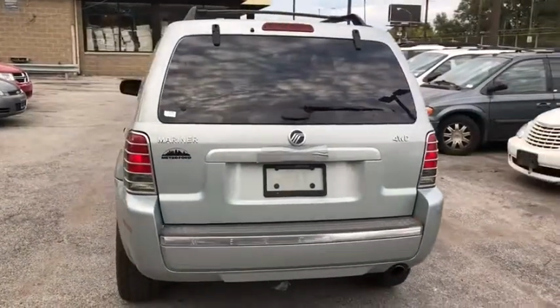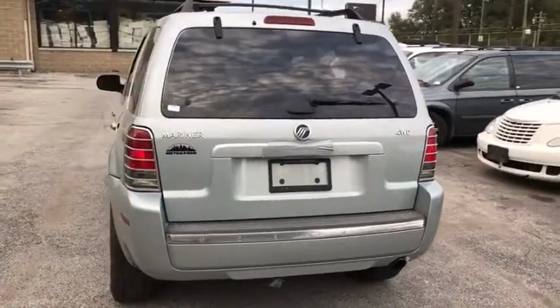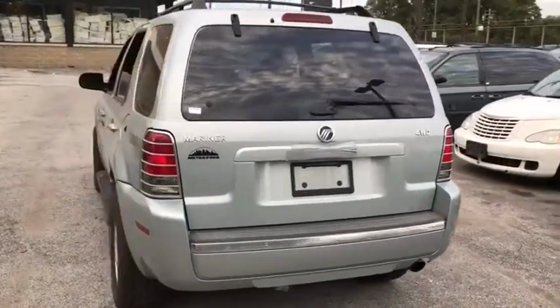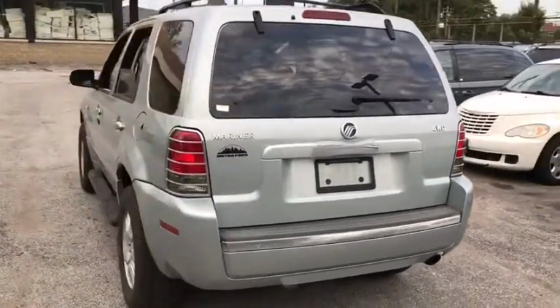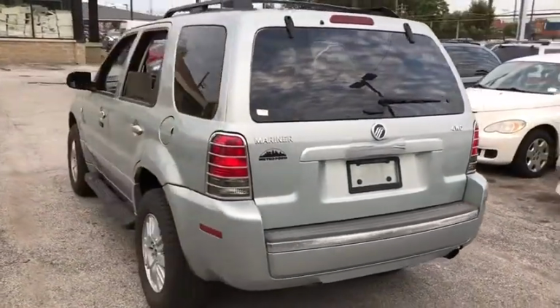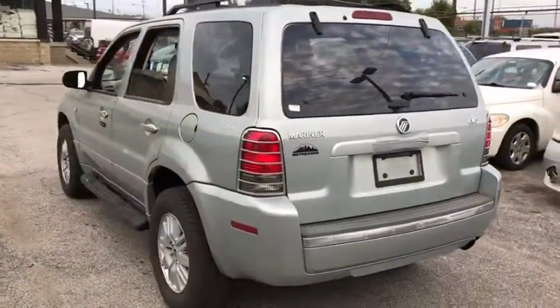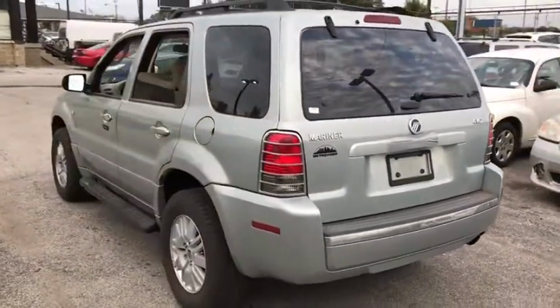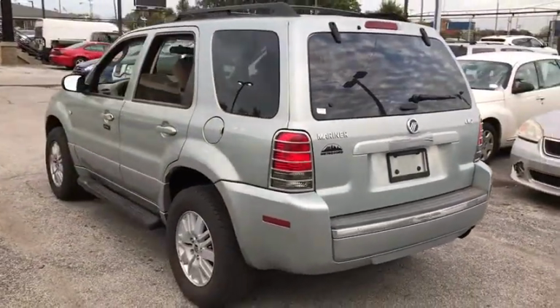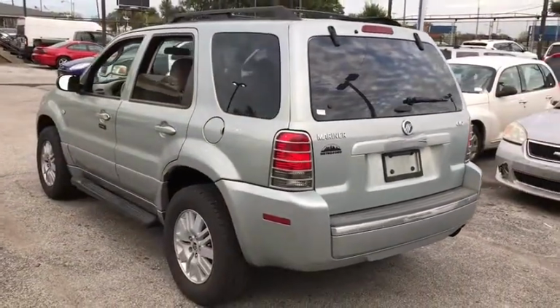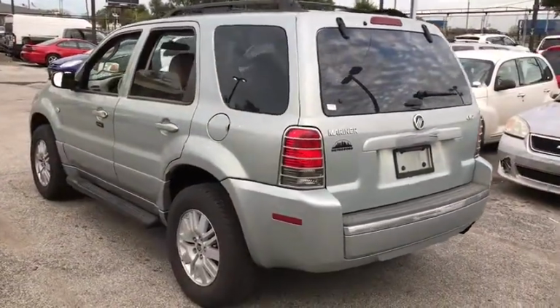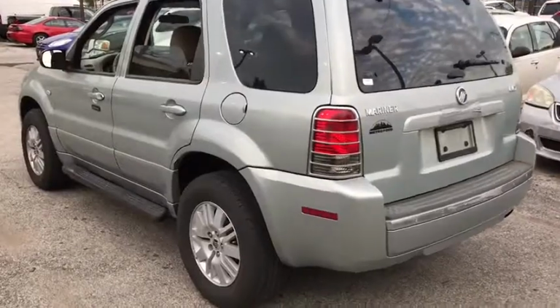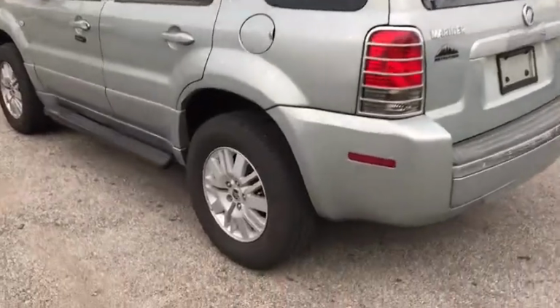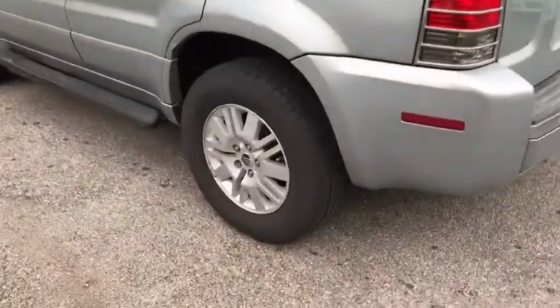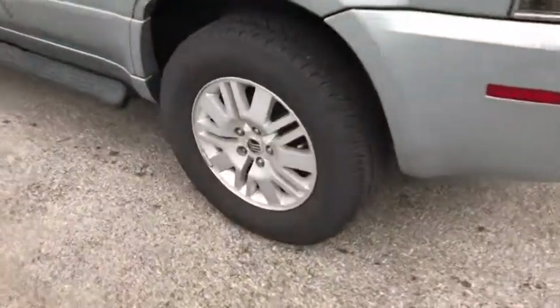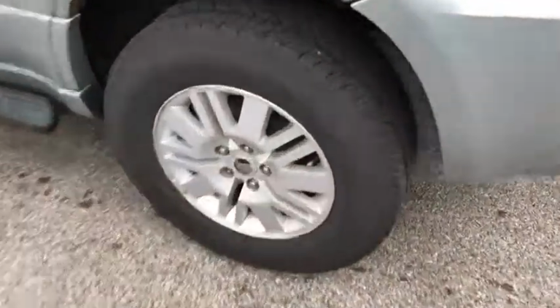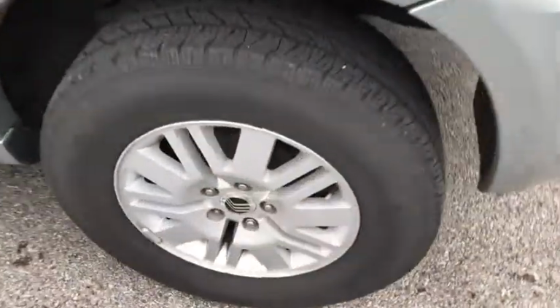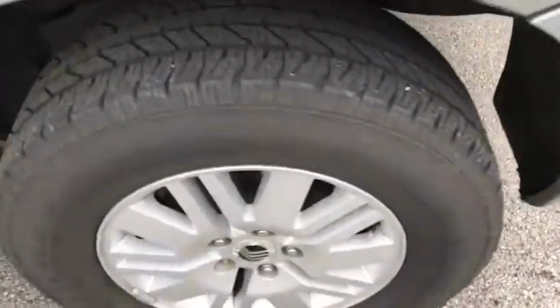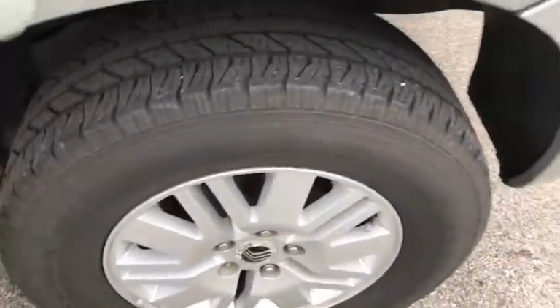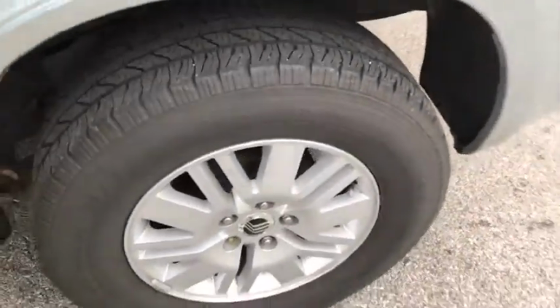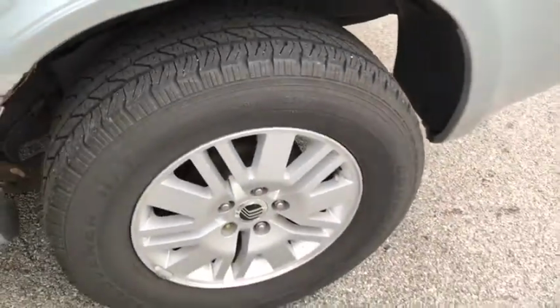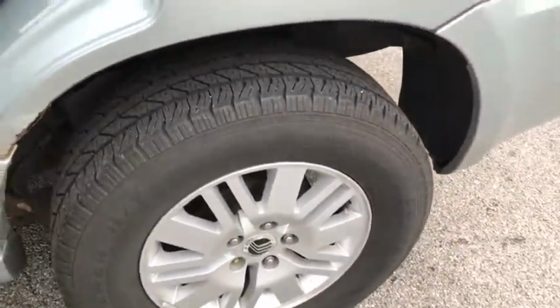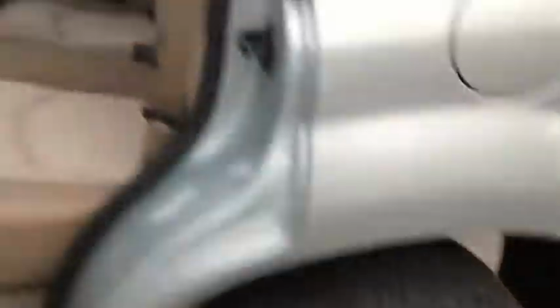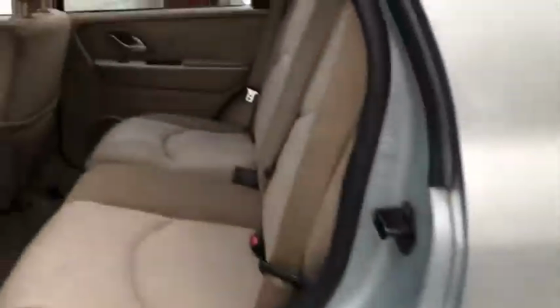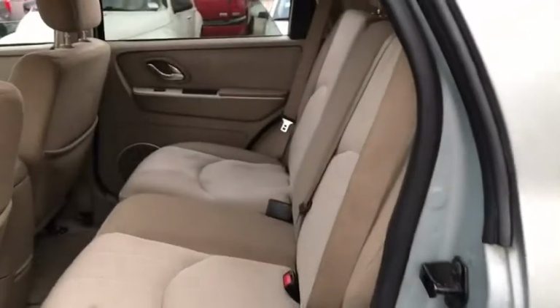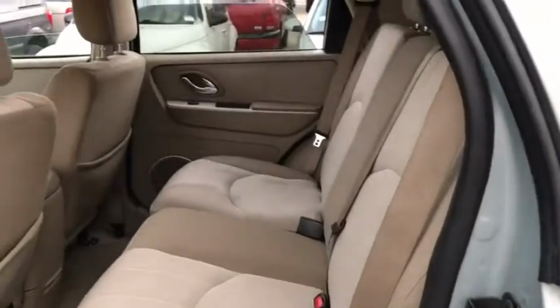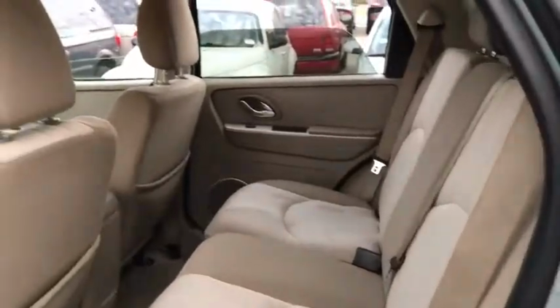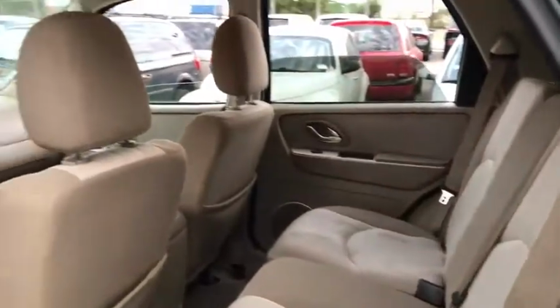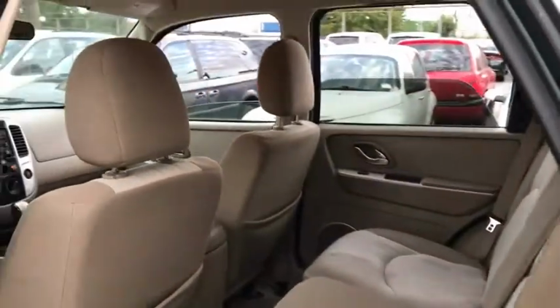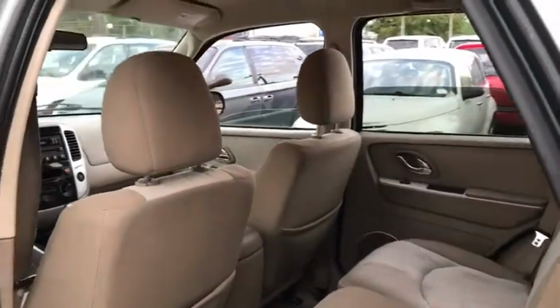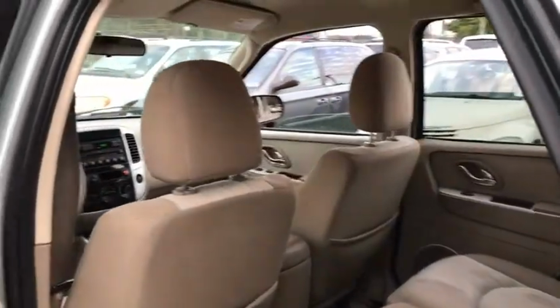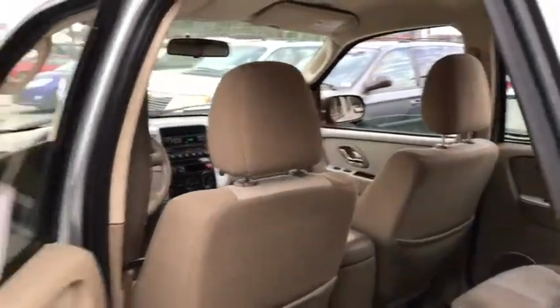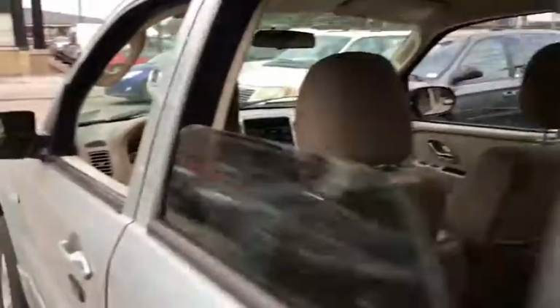Here are some of this vehicle's great options: anti-lock braking system, keyless entry, leather-wrapped steering wheel, power steering, adjustable steering wheel, four-wheel drive, cruise control, aluminum wheels, and floor mats.